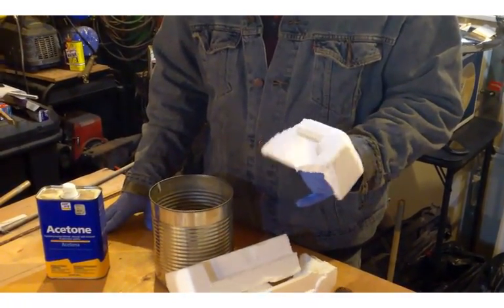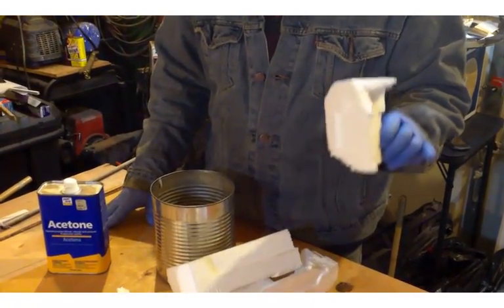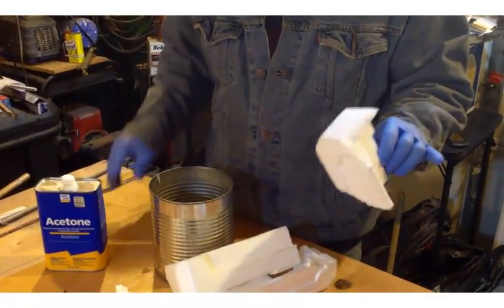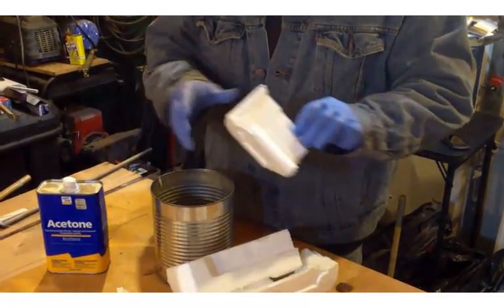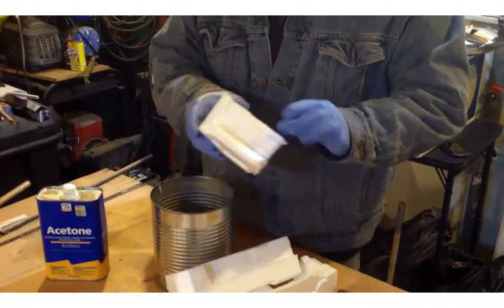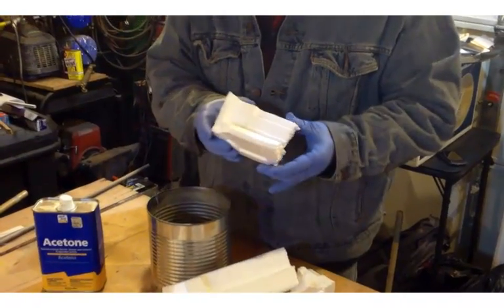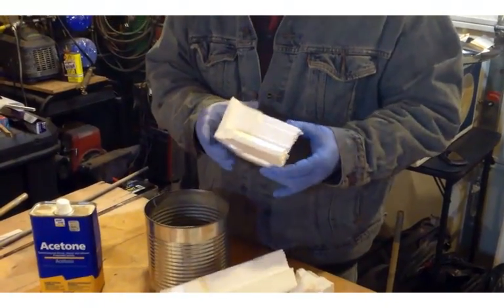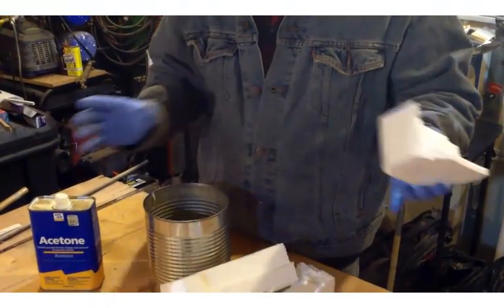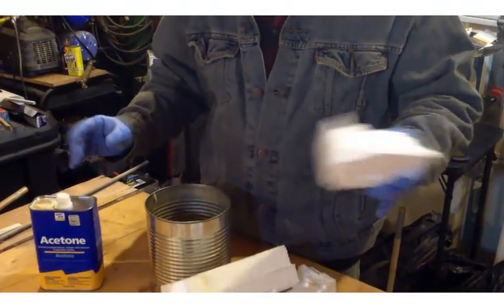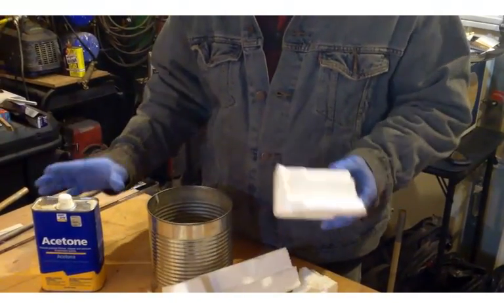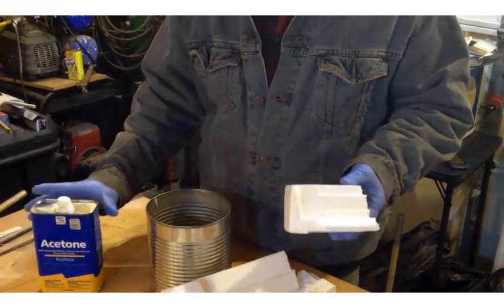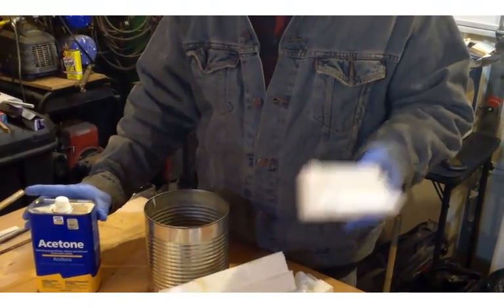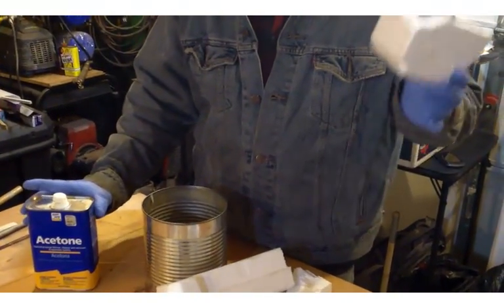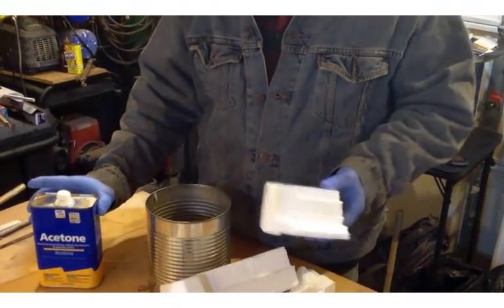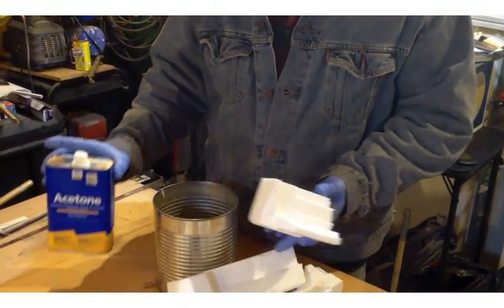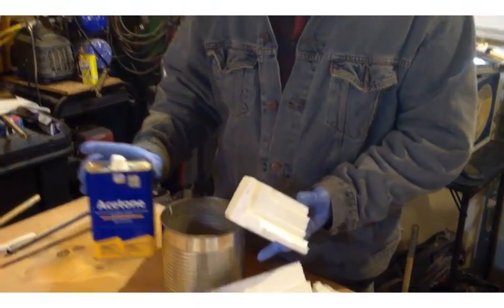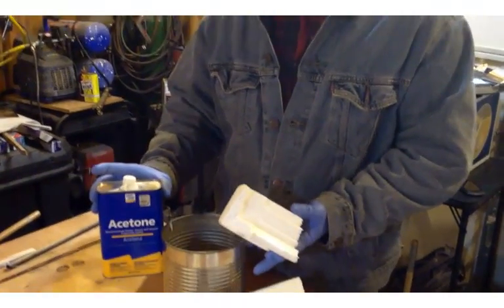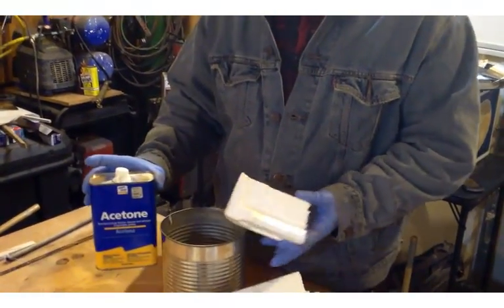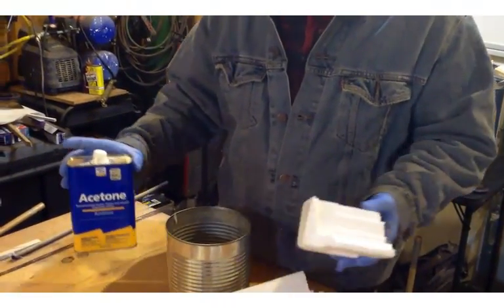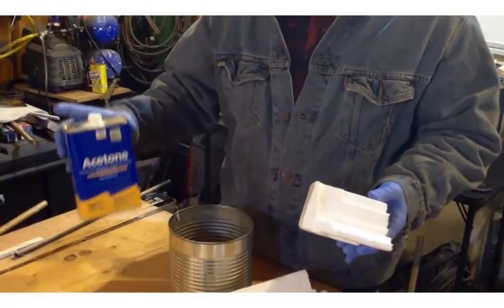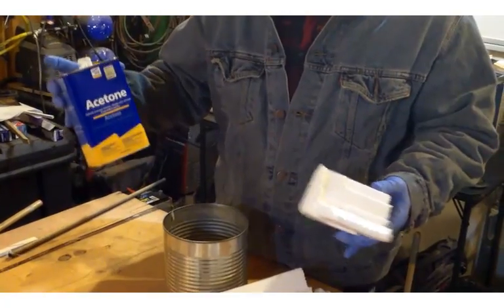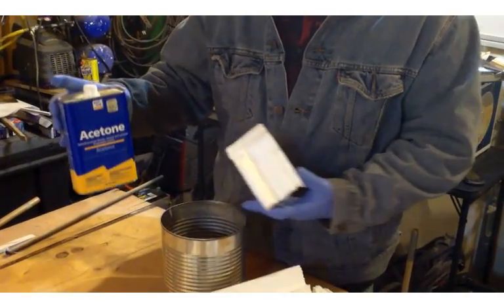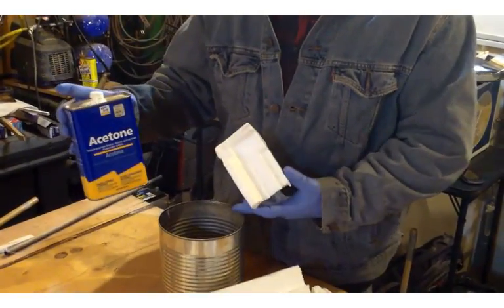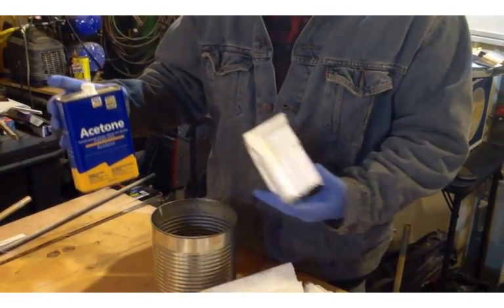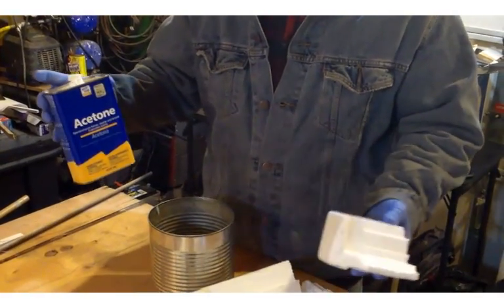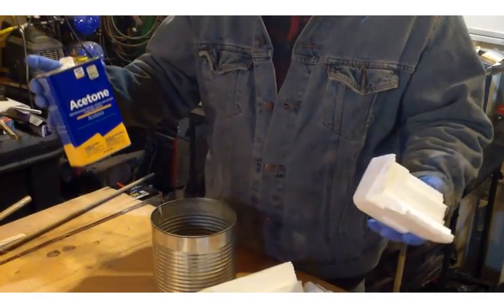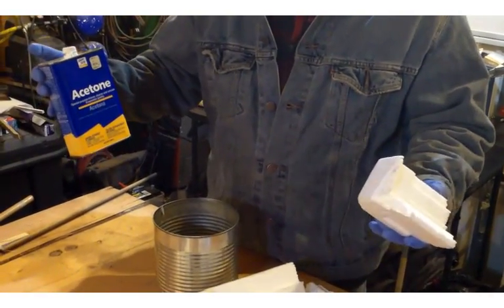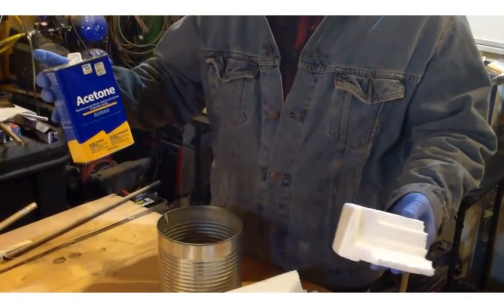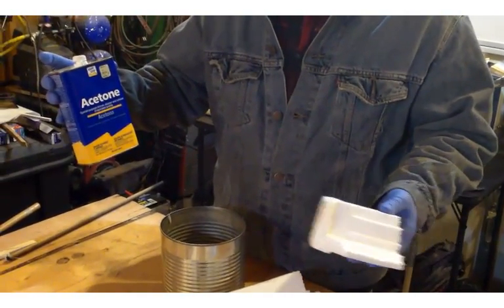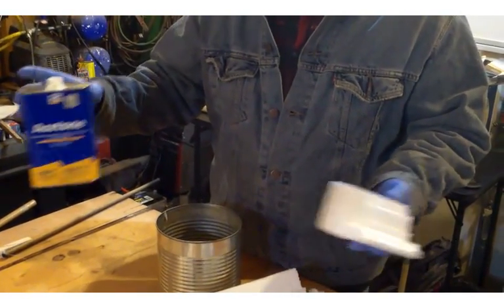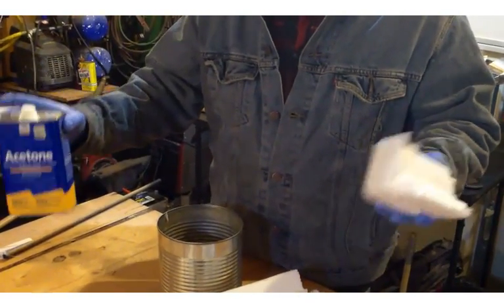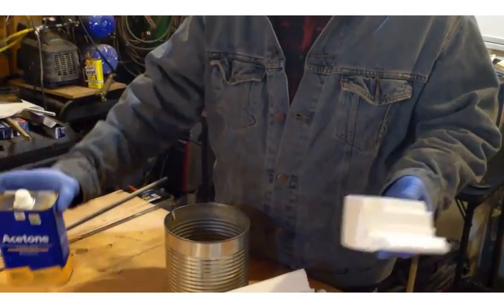What you do is break up your styrofoam. You're going to have basically two types of ingredients: styrofoam and a good mixing container — I'm using a coffee can — and acetone.